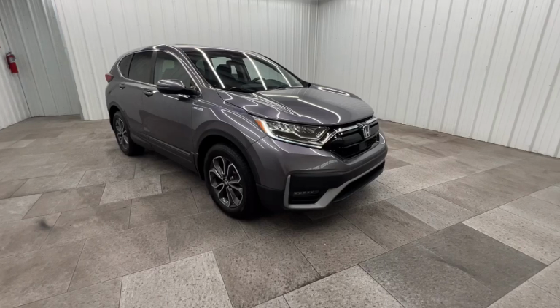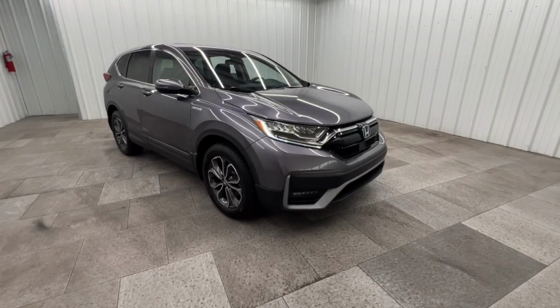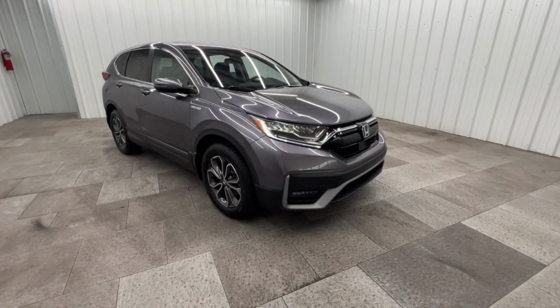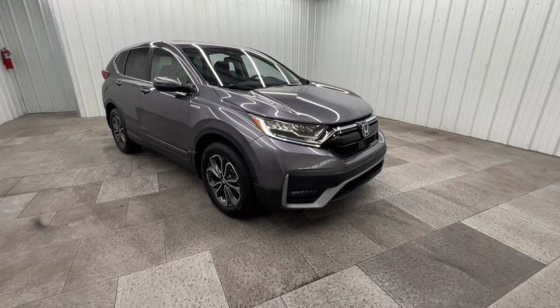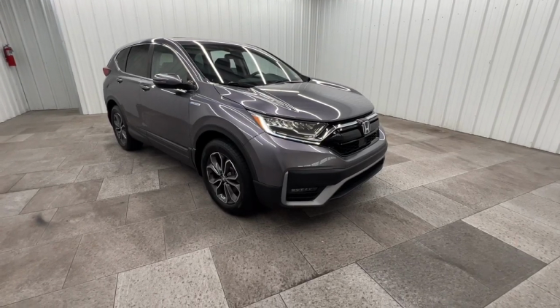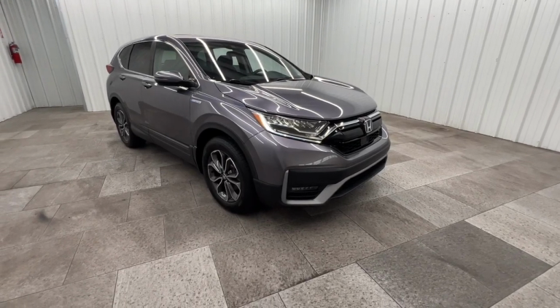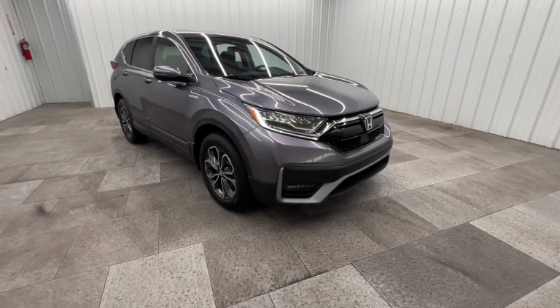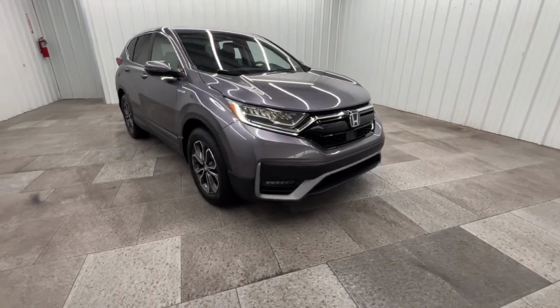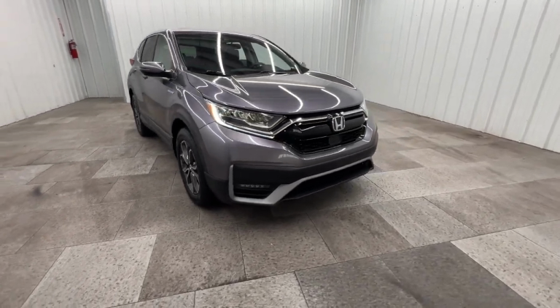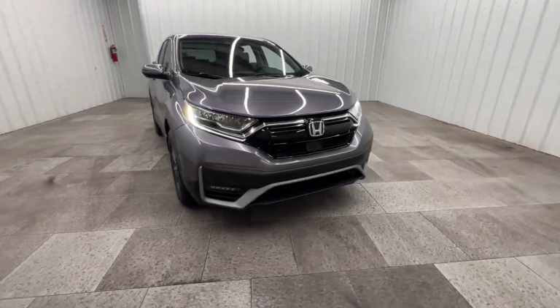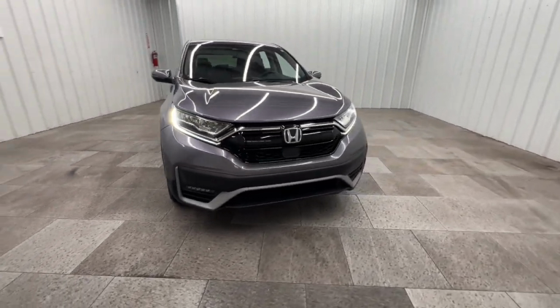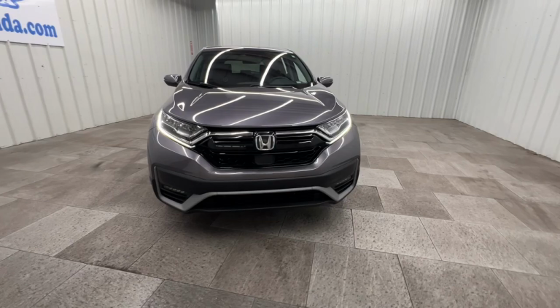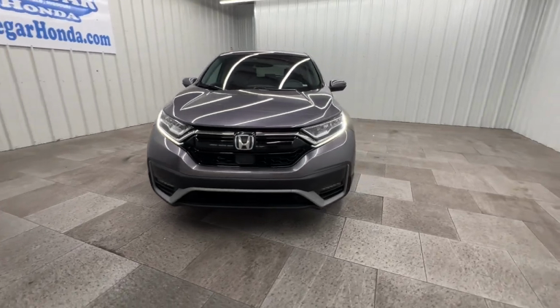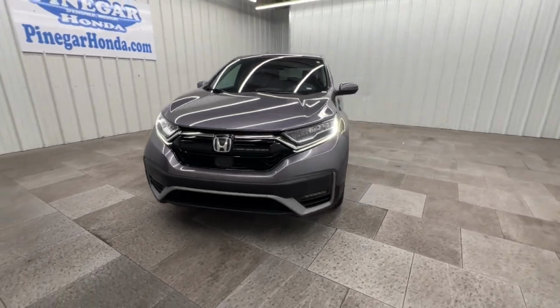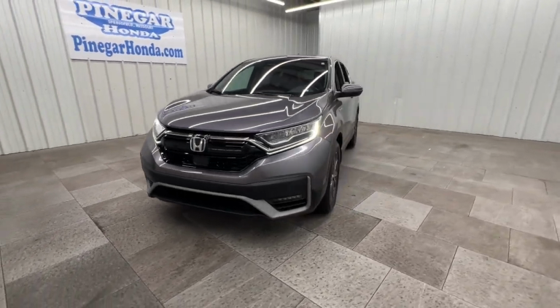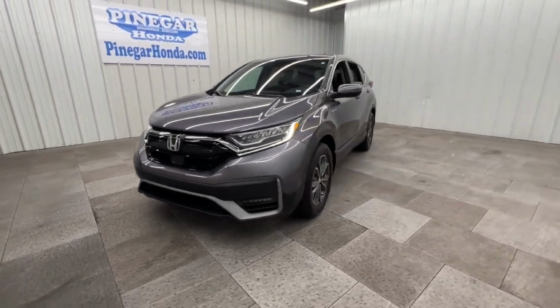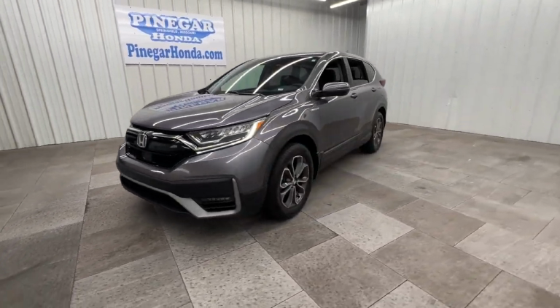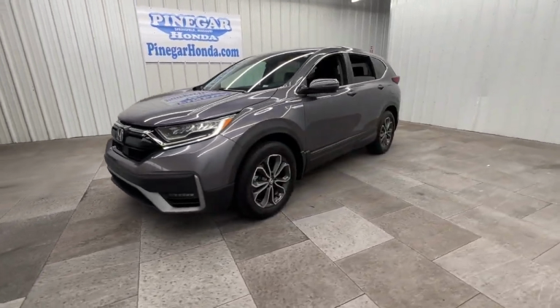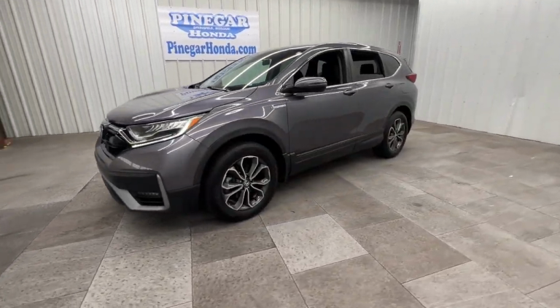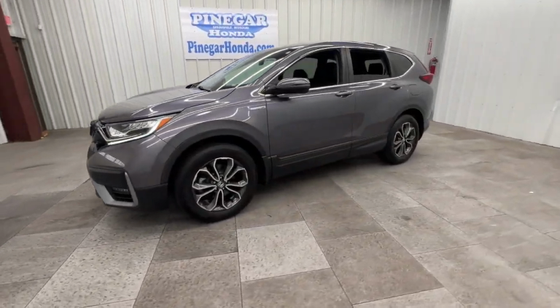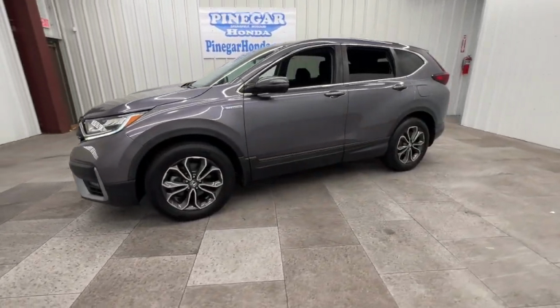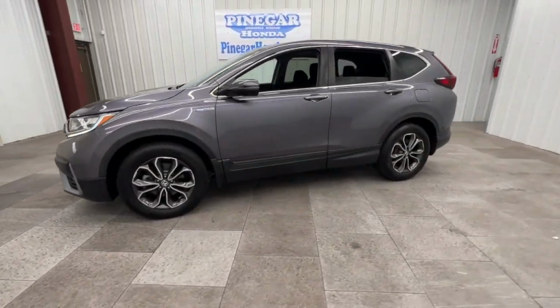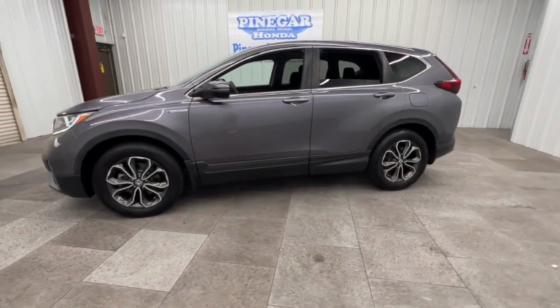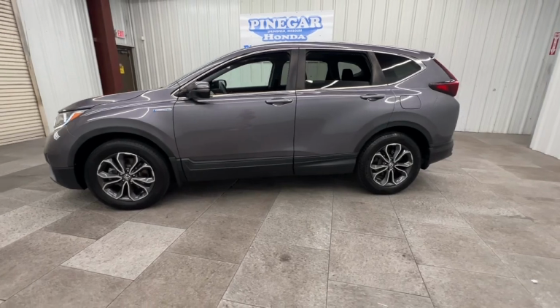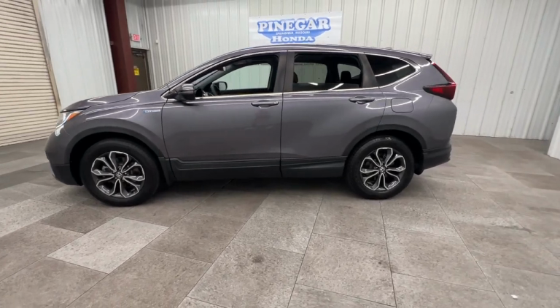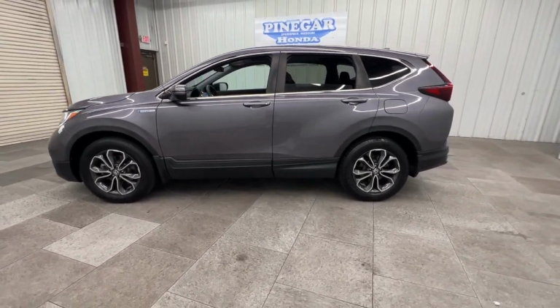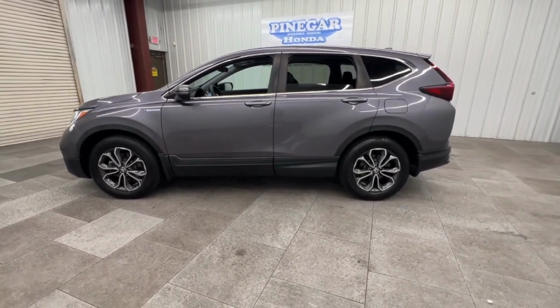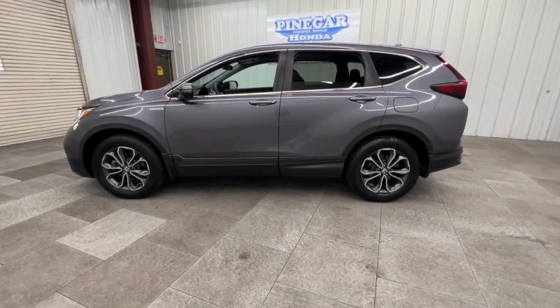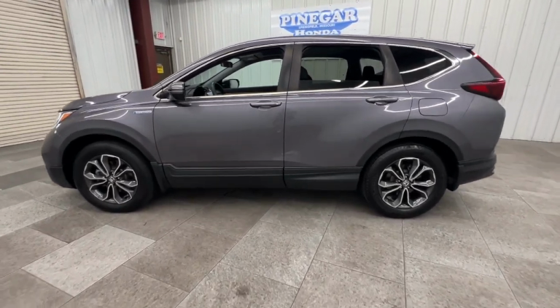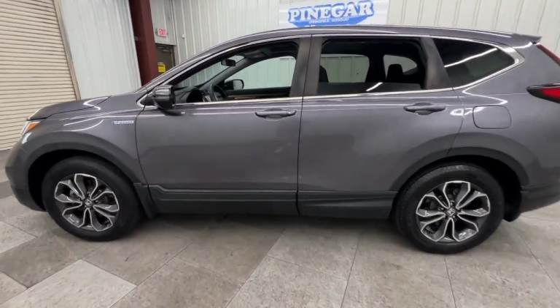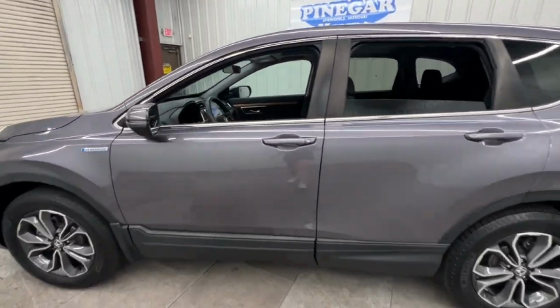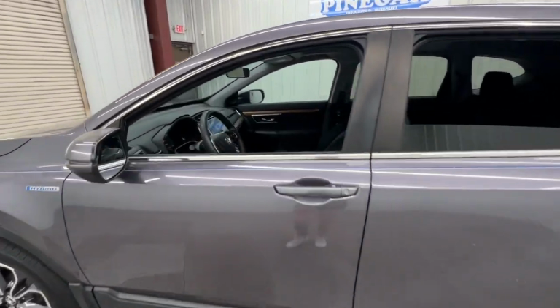You'll have love at first sight with the 2020 Honda CR-V. With less than 40,000 miles on the odometer, this vehicle stands out from the rest. Take a closer look at this stylish and up-for-anything CR-V.